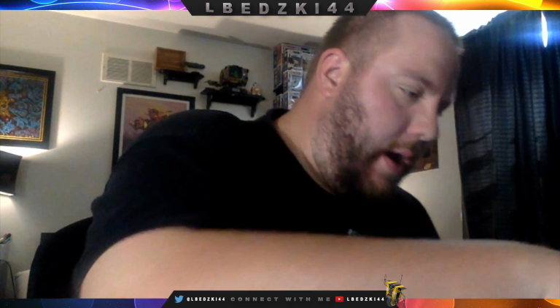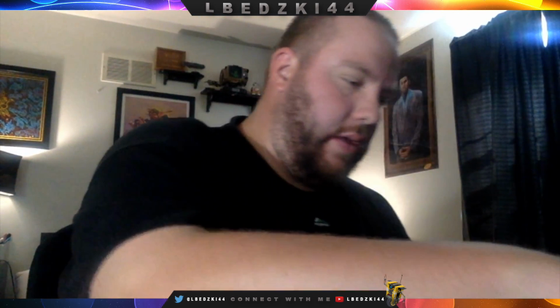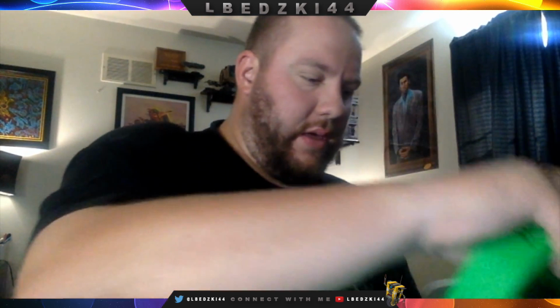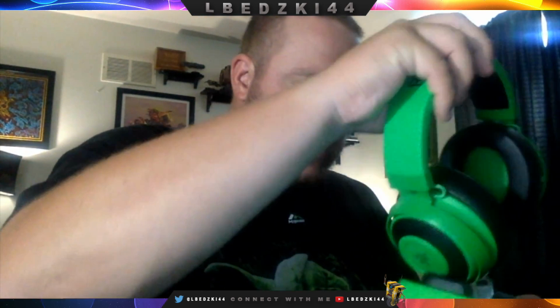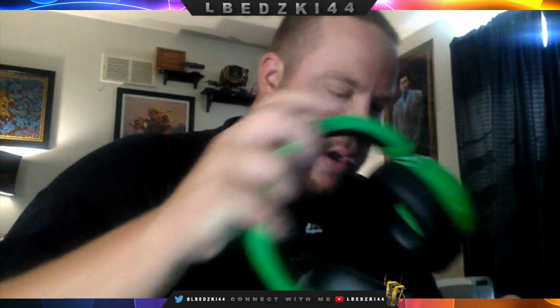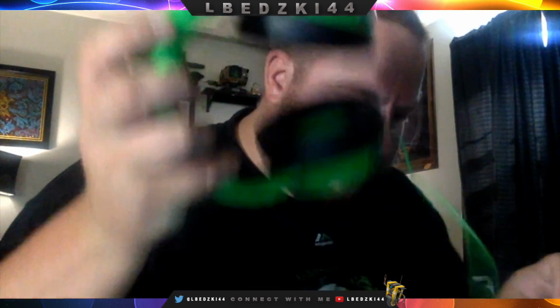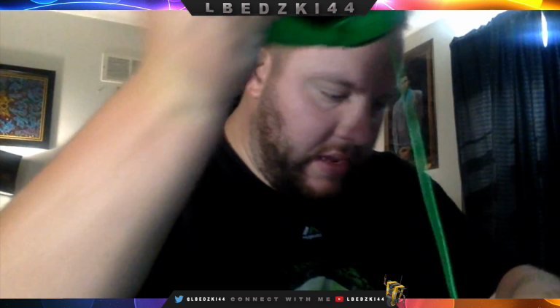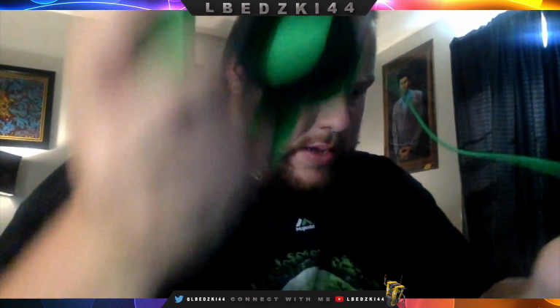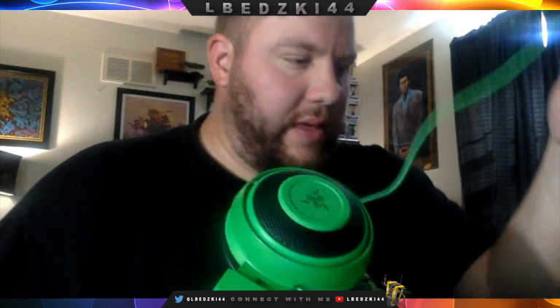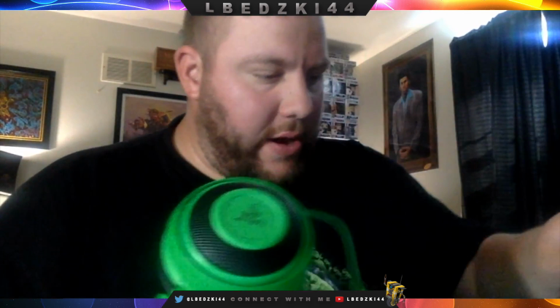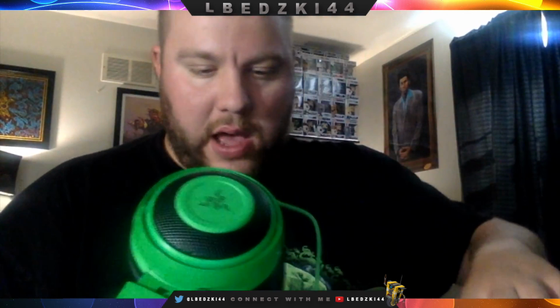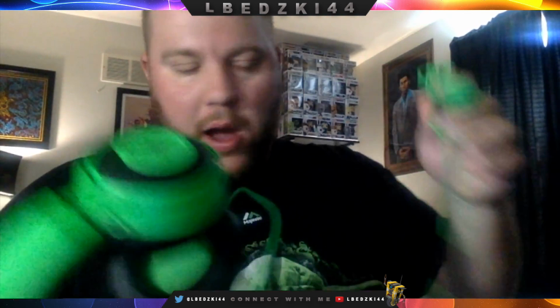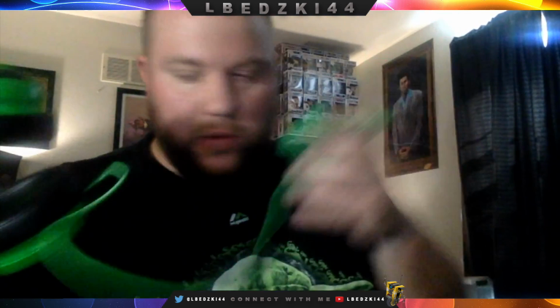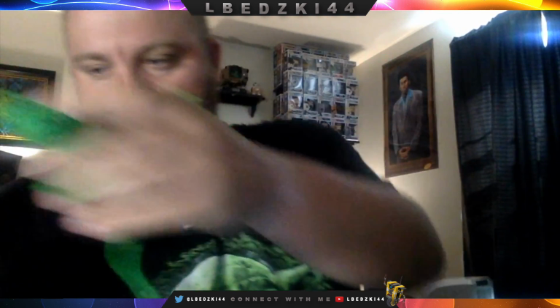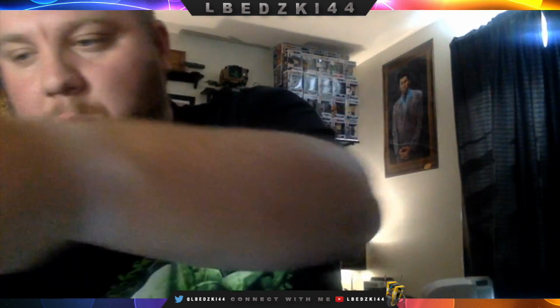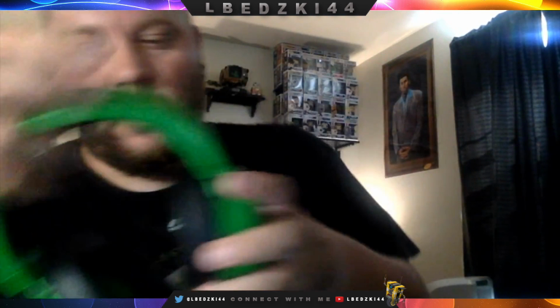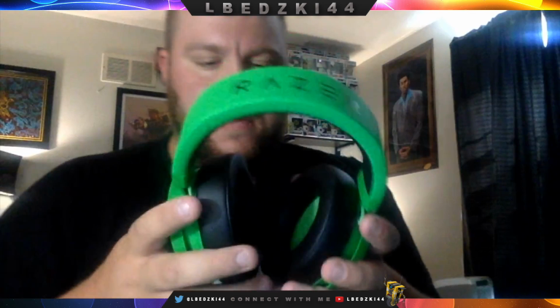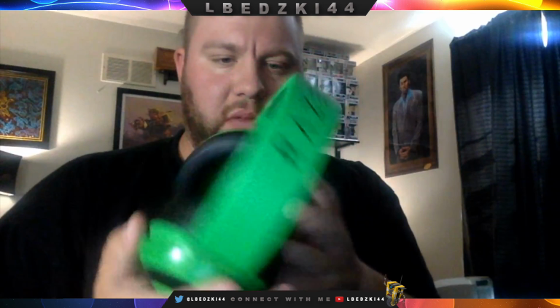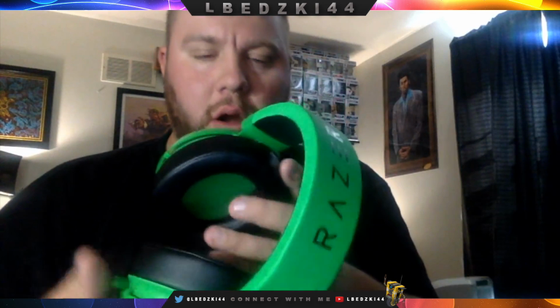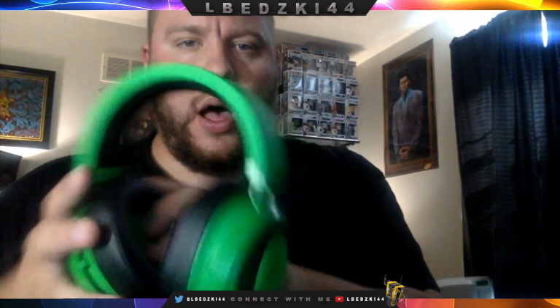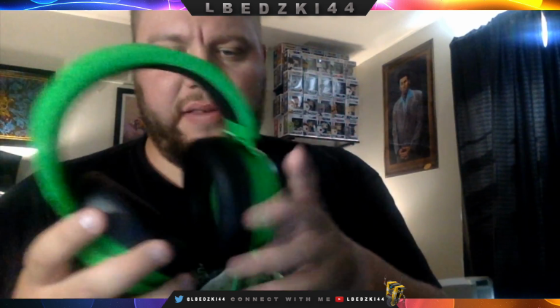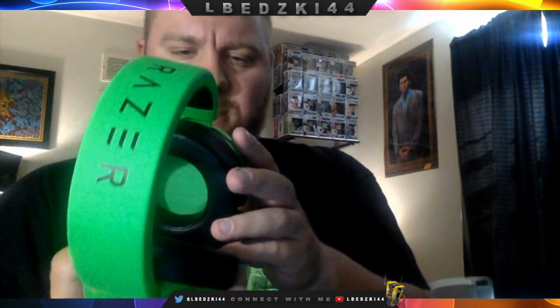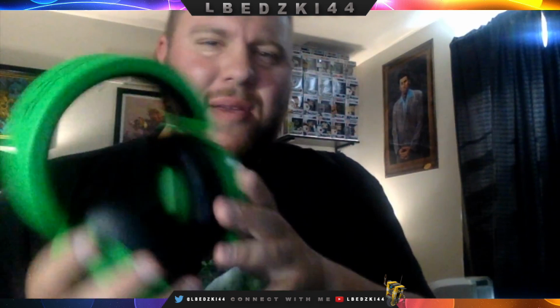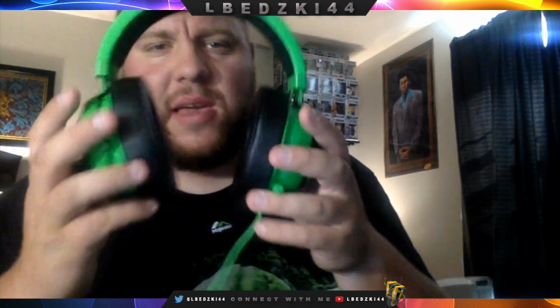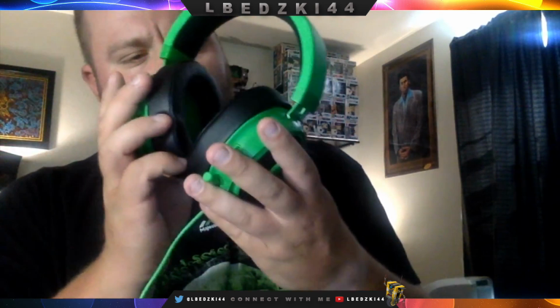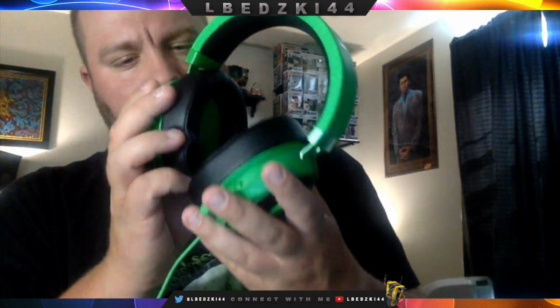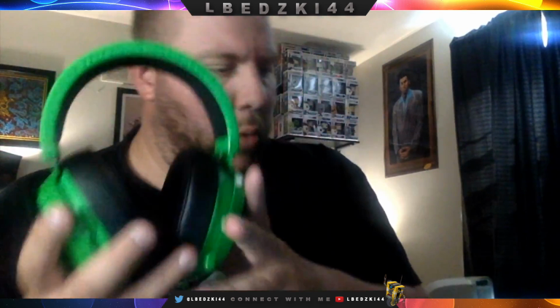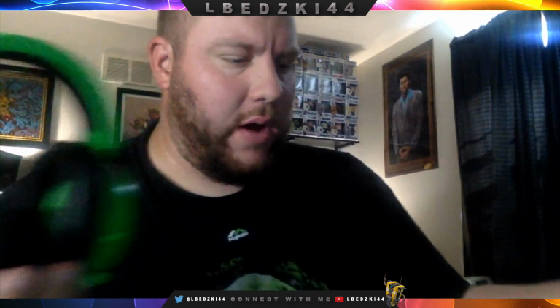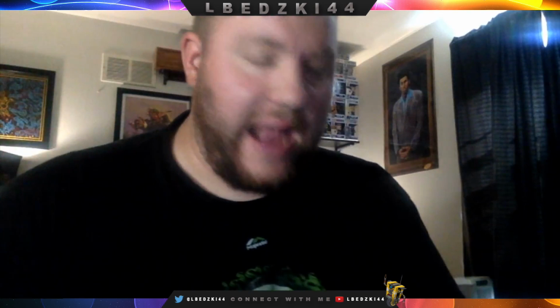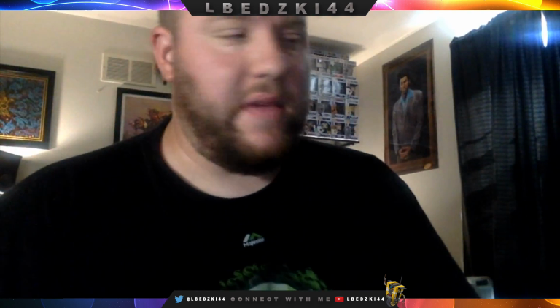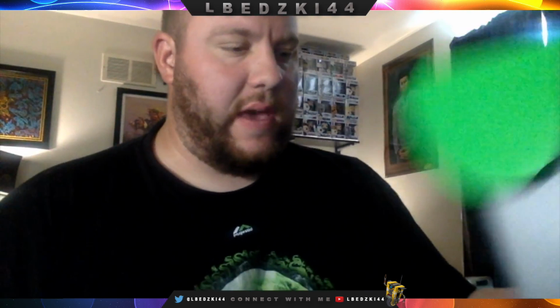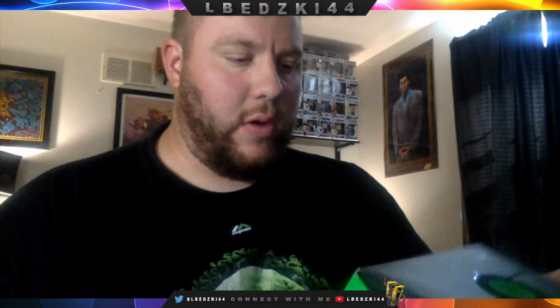Let's open it and get the headset out here. Now this is wired, not wireless, which I'm okay with for this one because I'm going to use this more for editing the videos that I'm going to be doing now, and not so much for gaming.